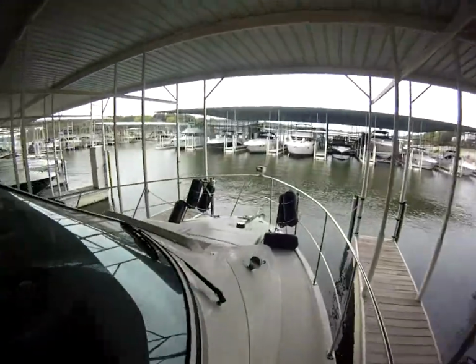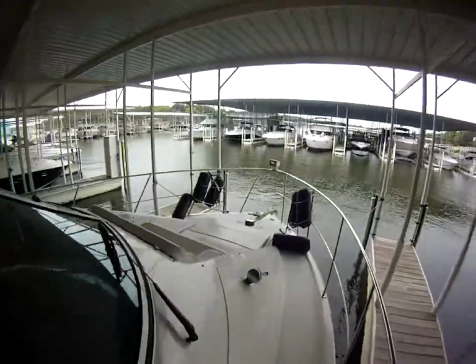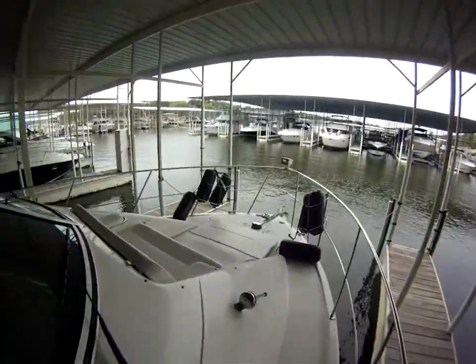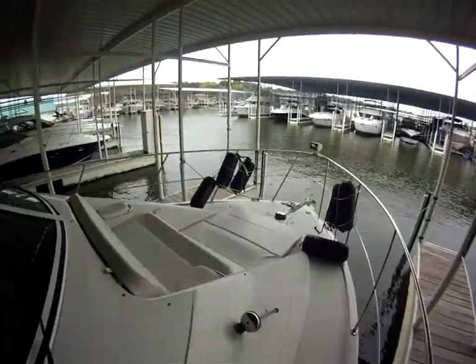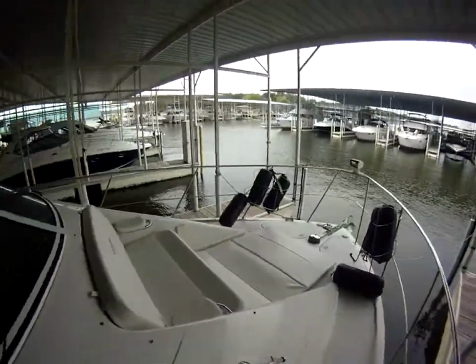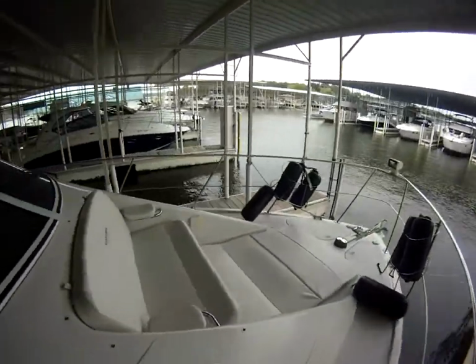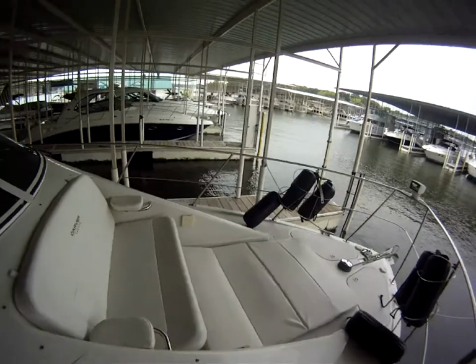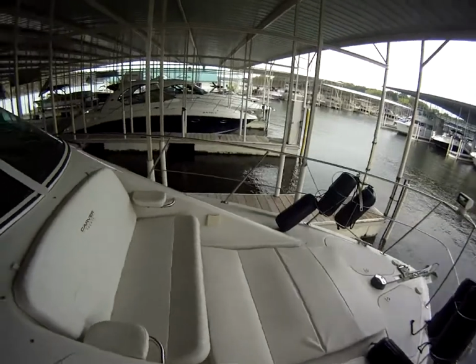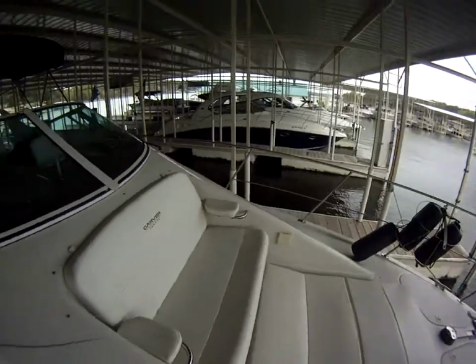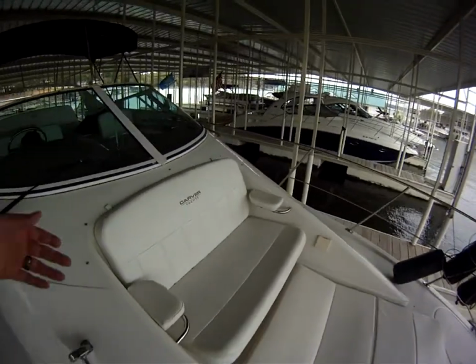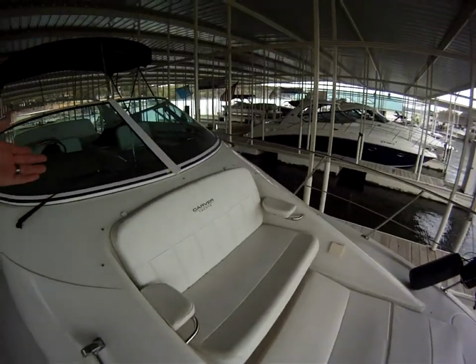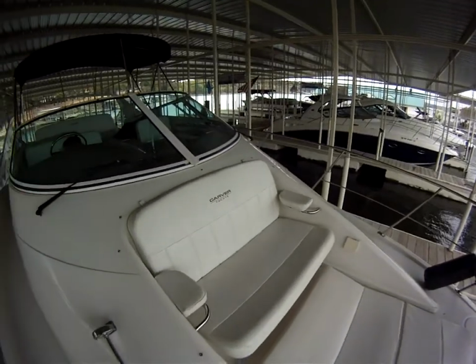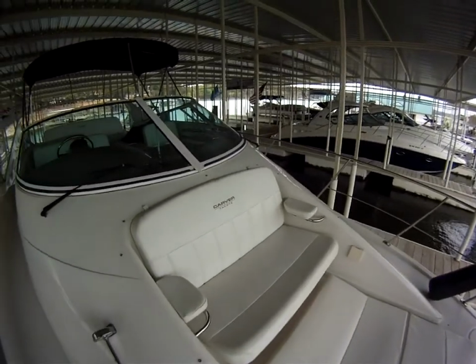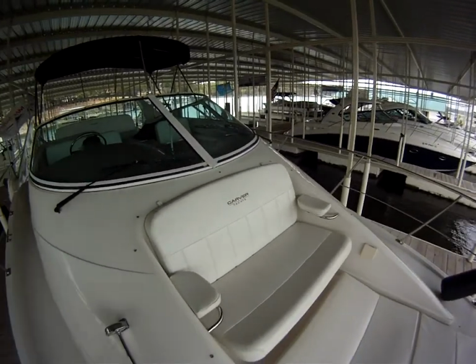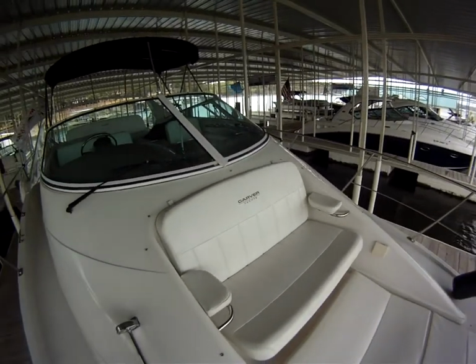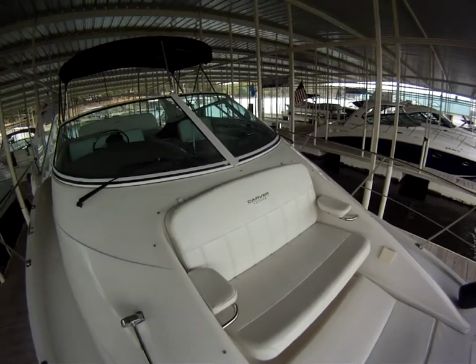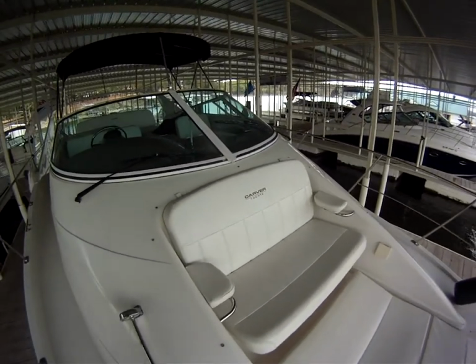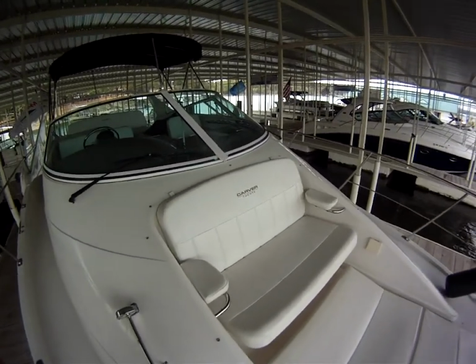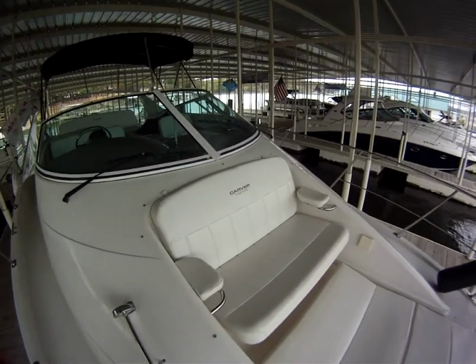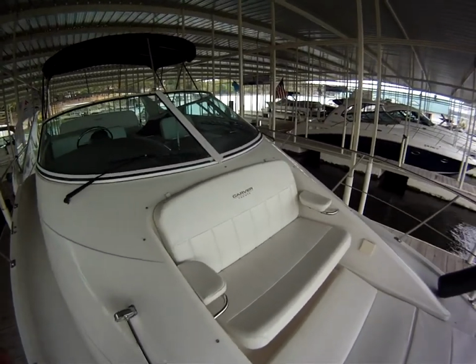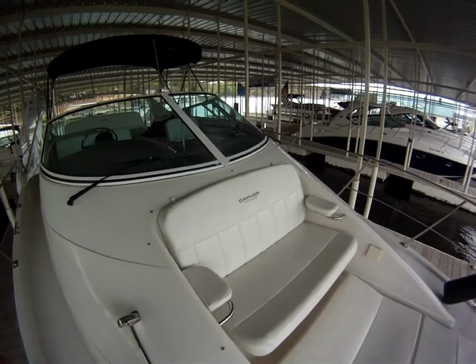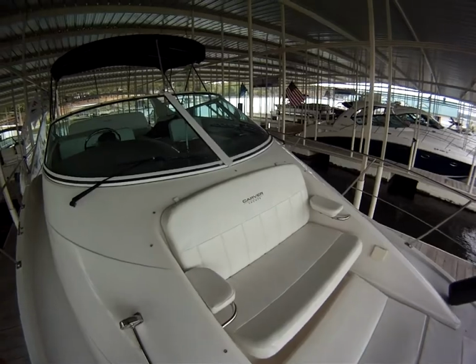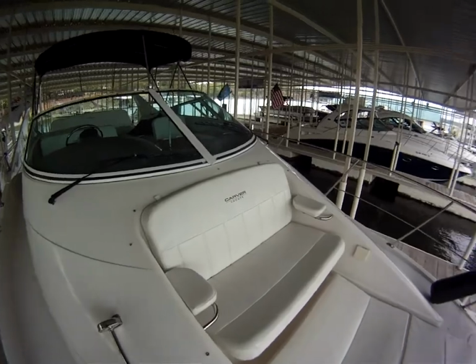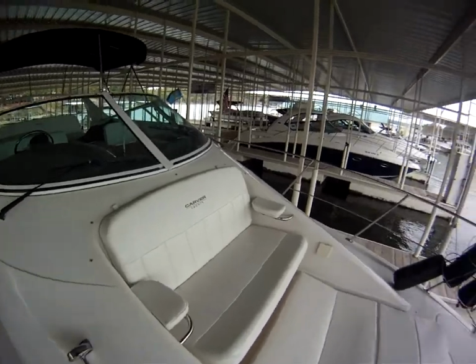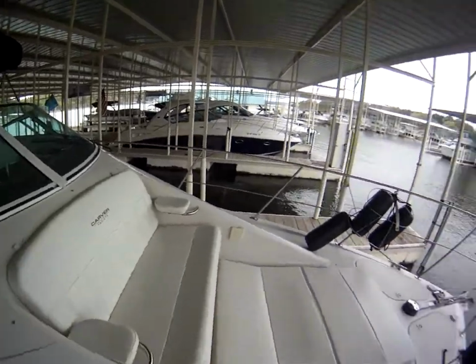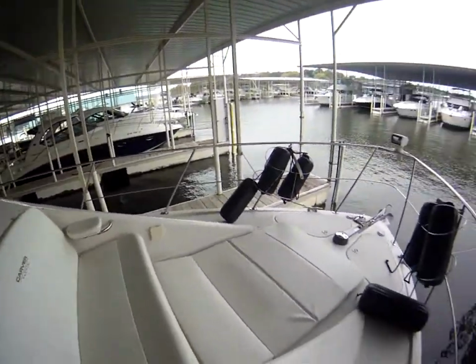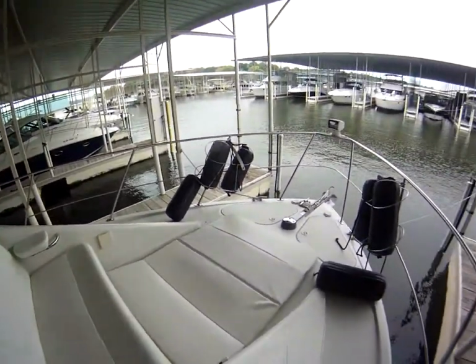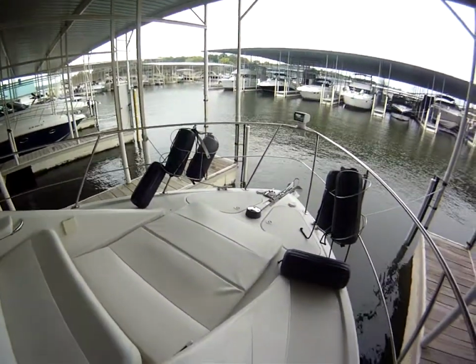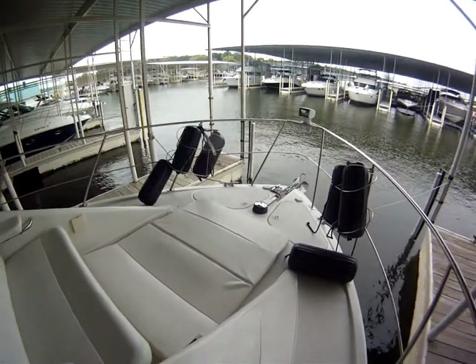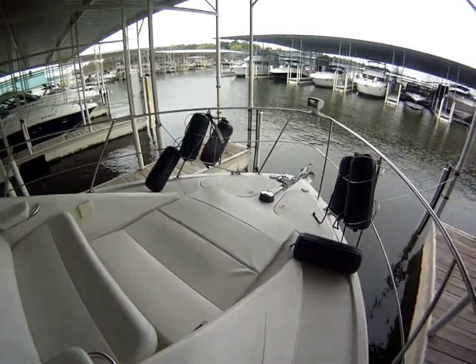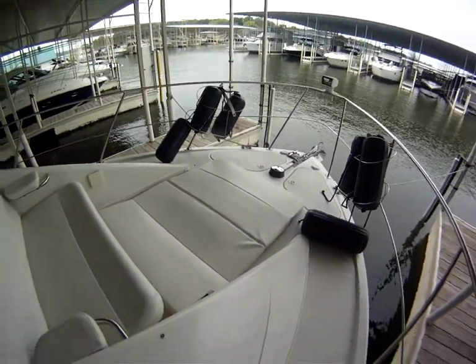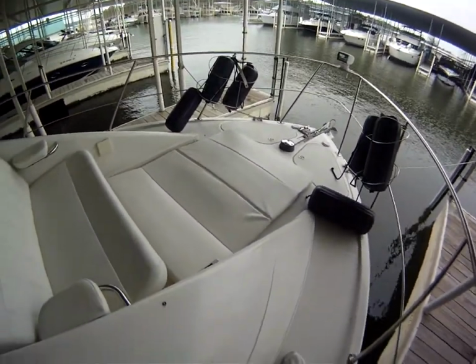Walk aboard here to the front. Great front seating that also turns into a sun pad as well.